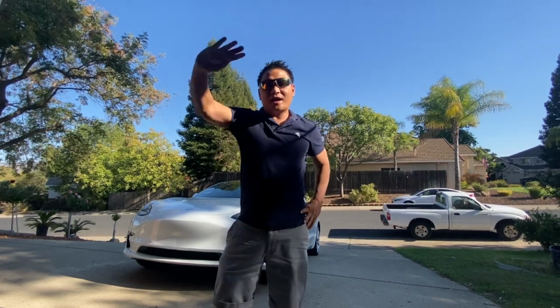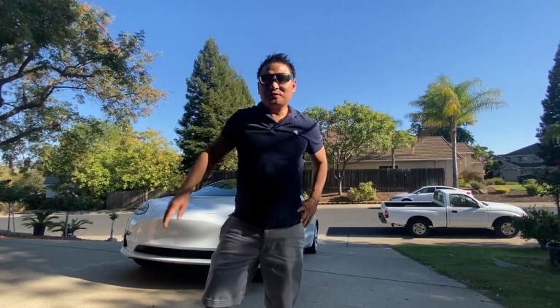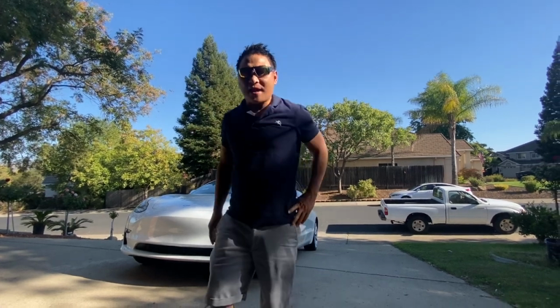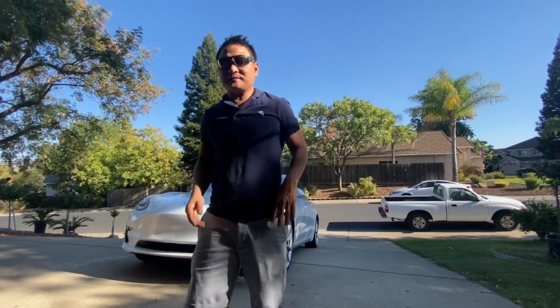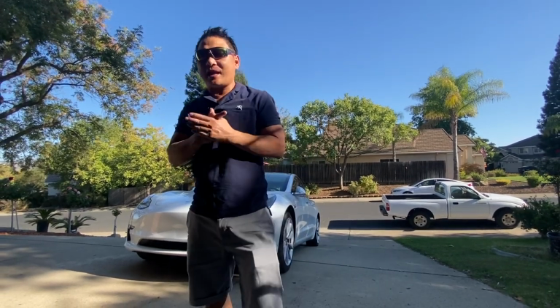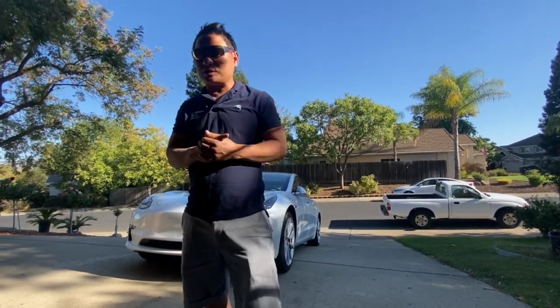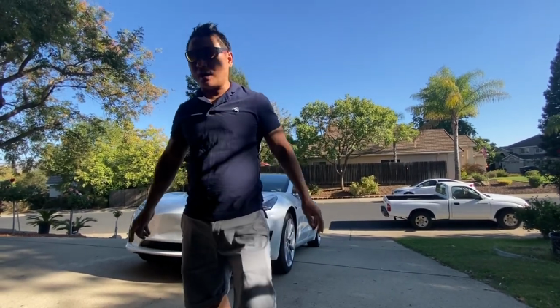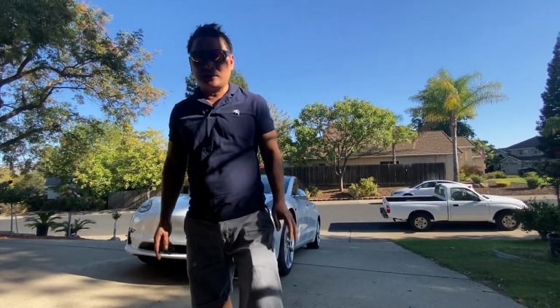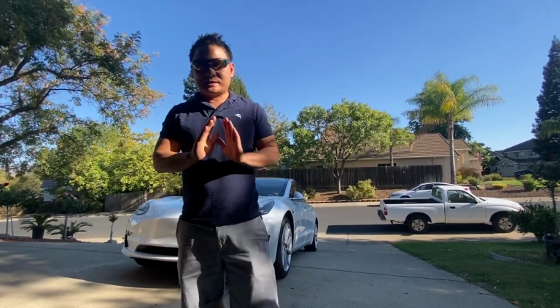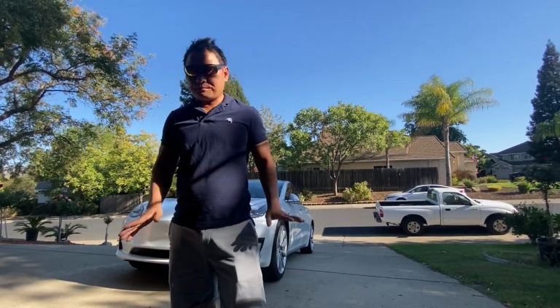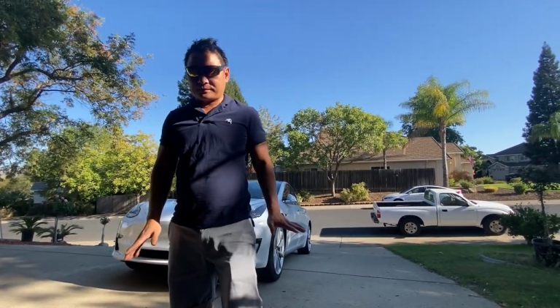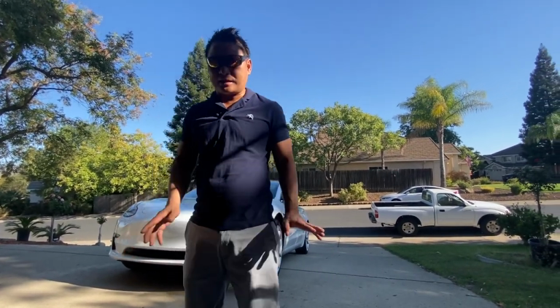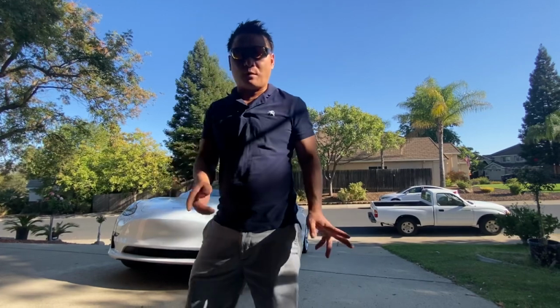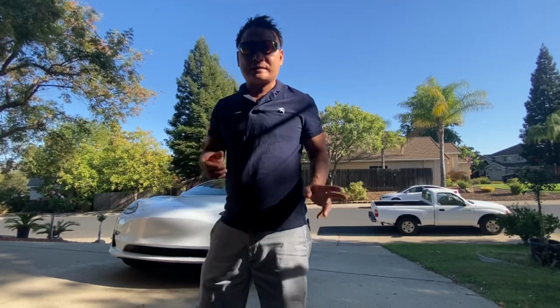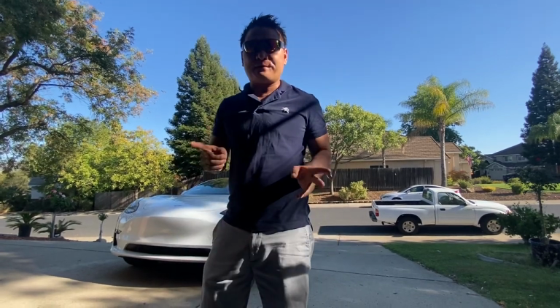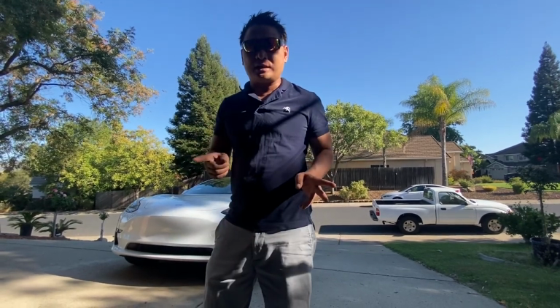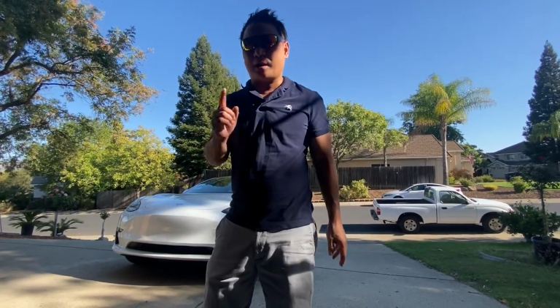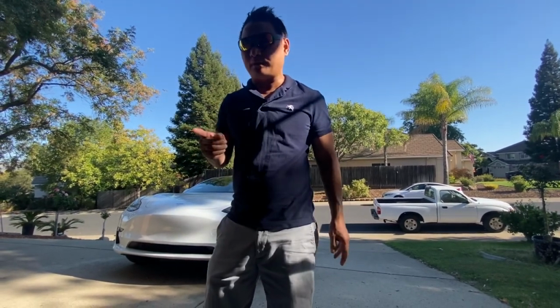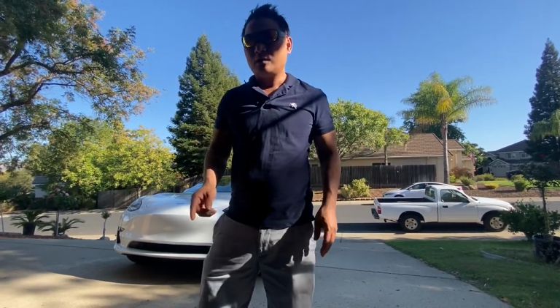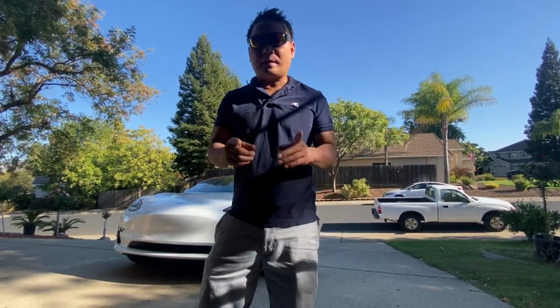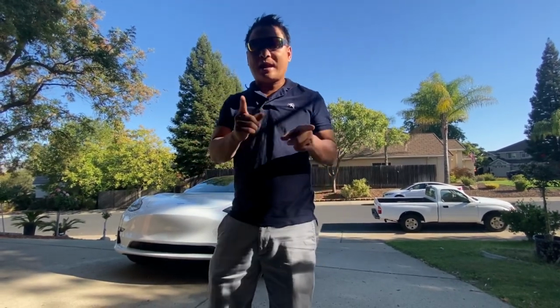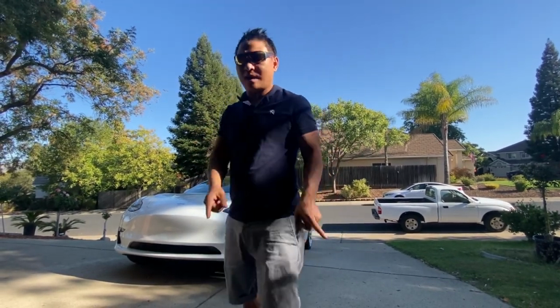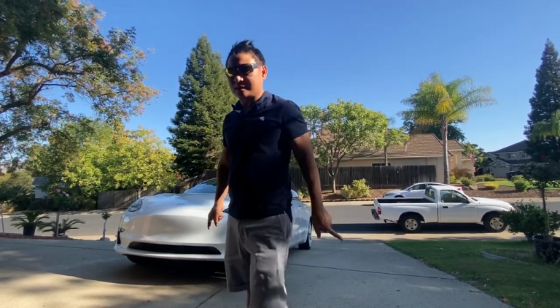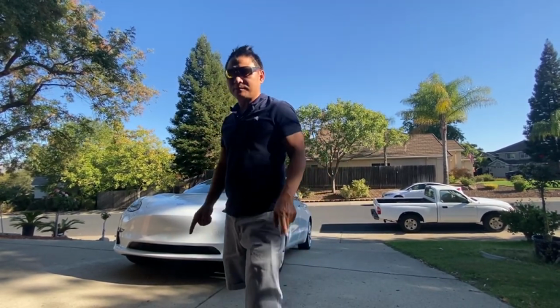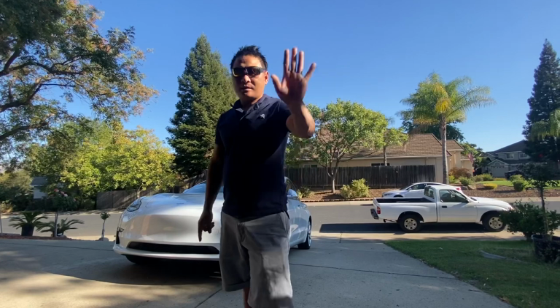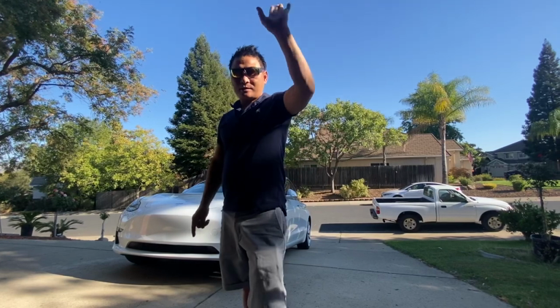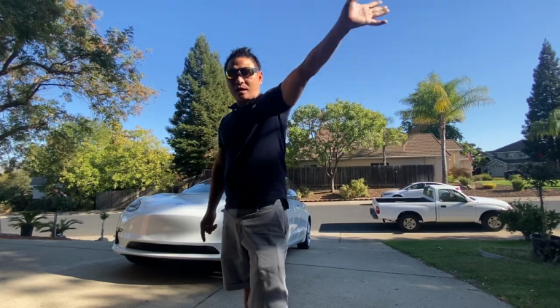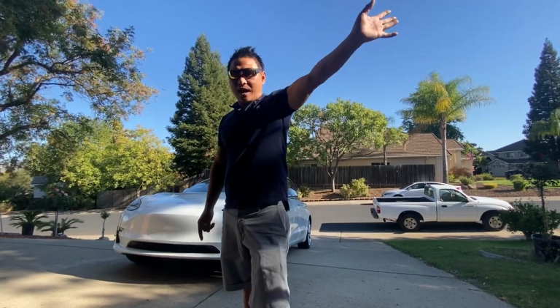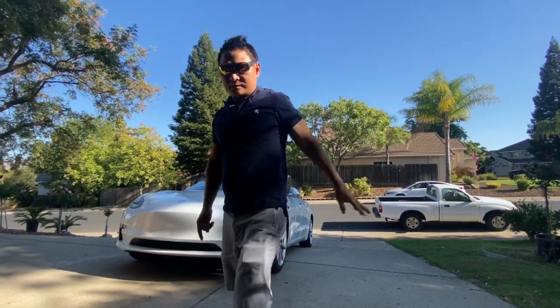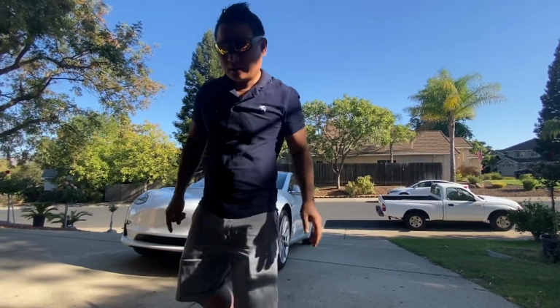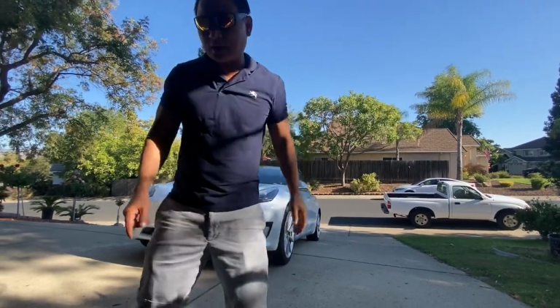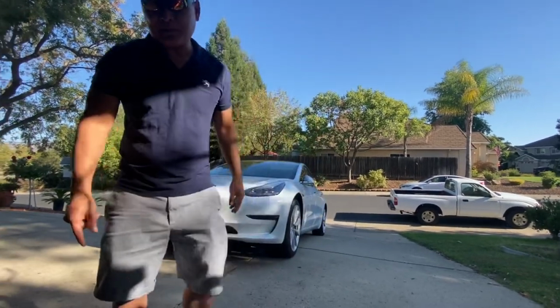Hello YouTube fans! Today I'm going to show you how to set up the setup for salmon fishing at the American River. One of my fans asked me how to set it up — hello Yang, thanks for the comment!